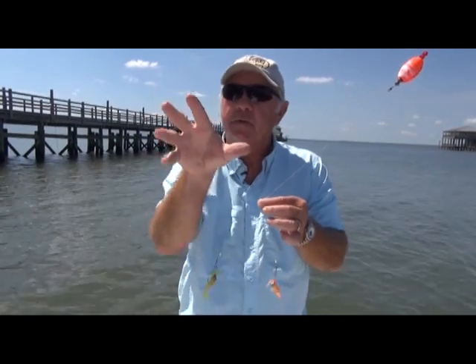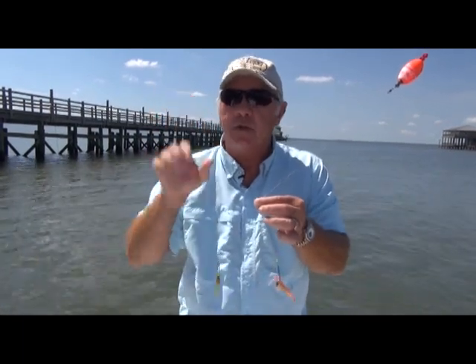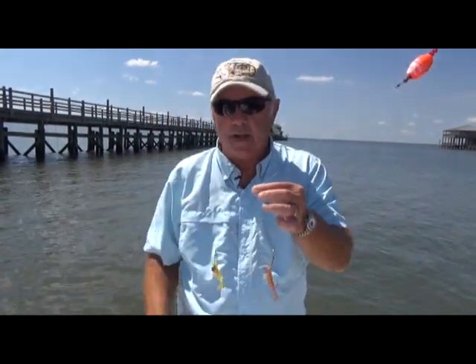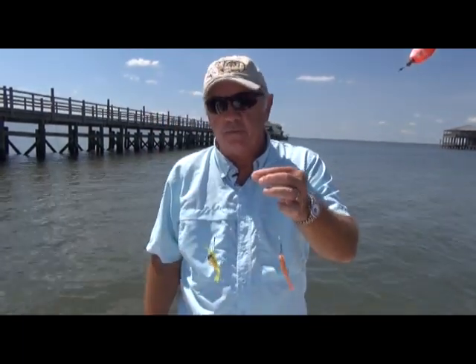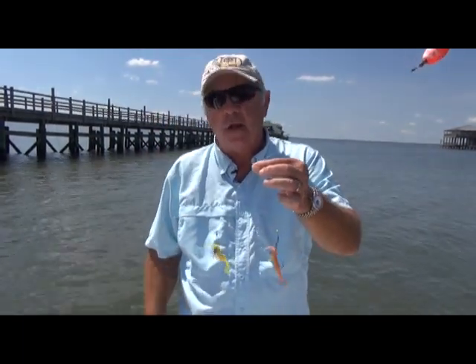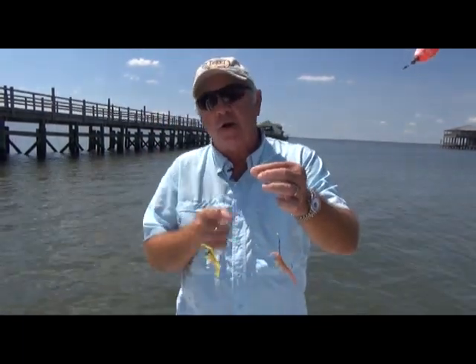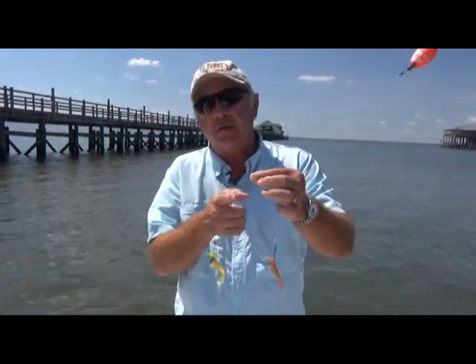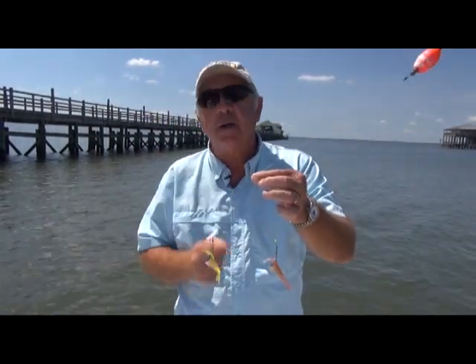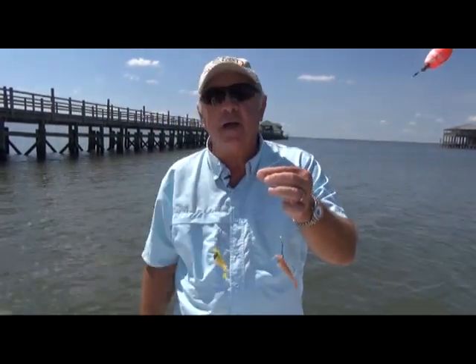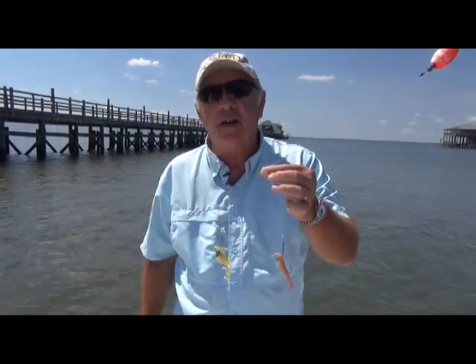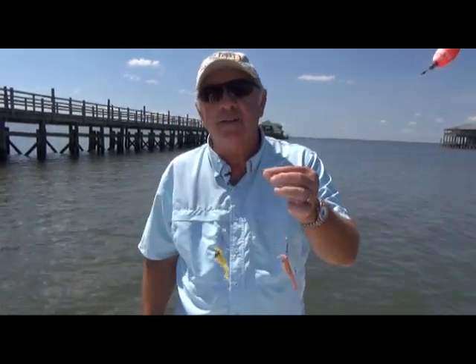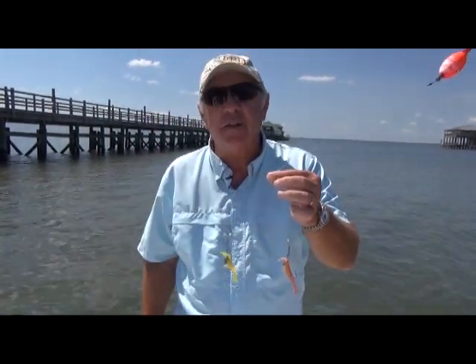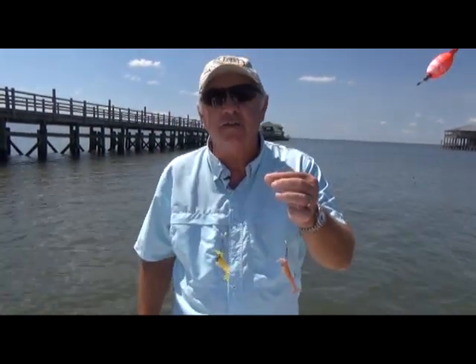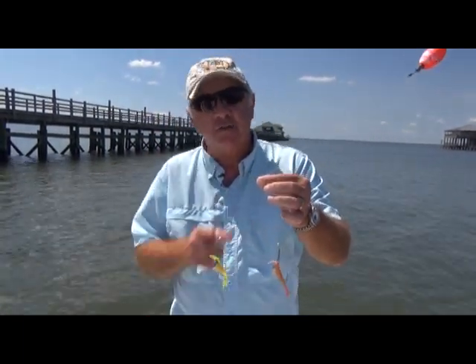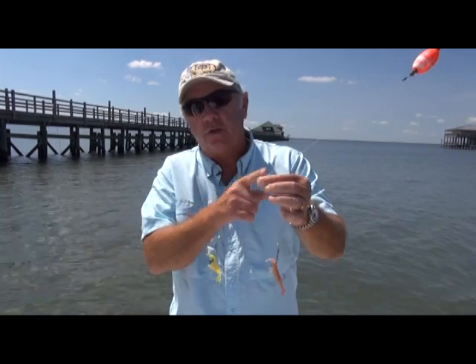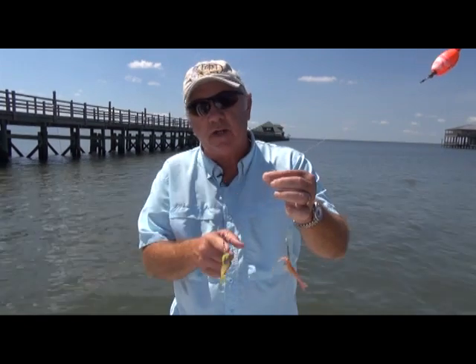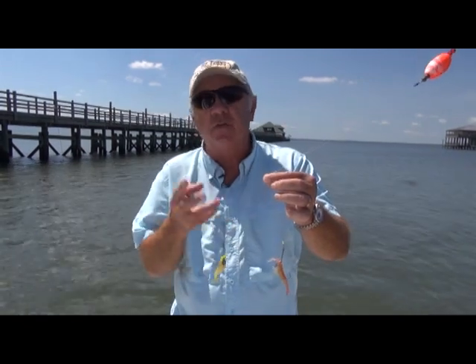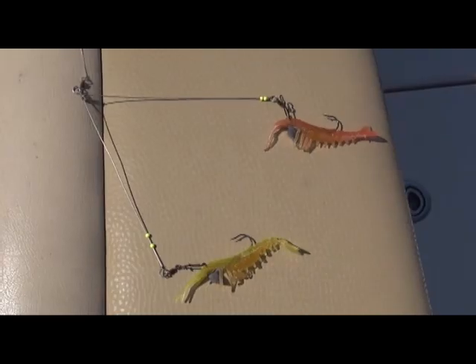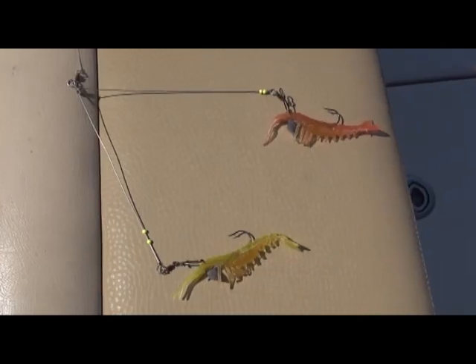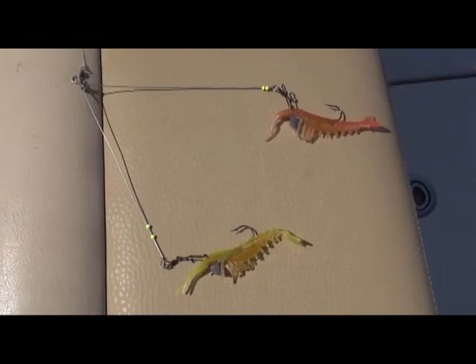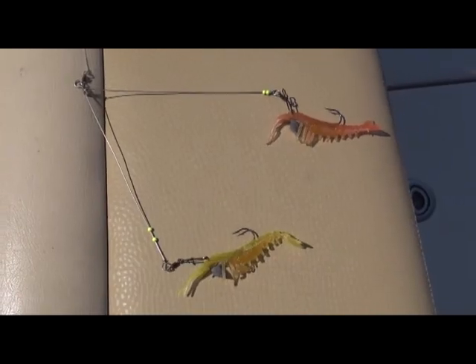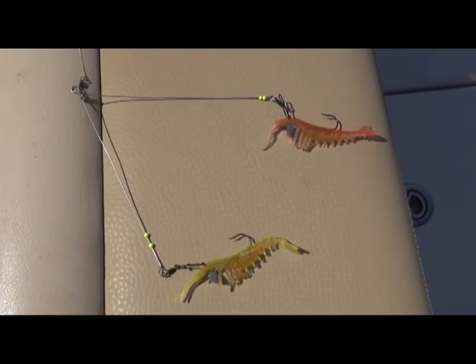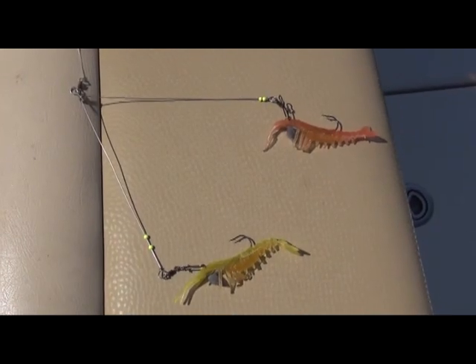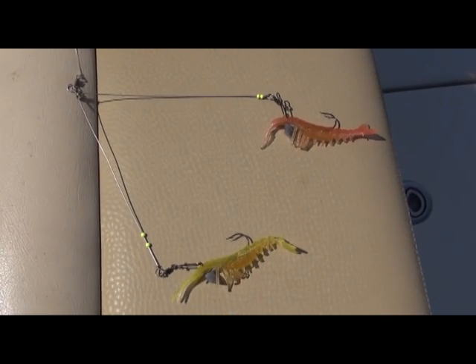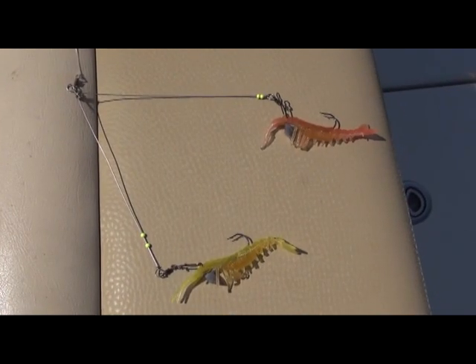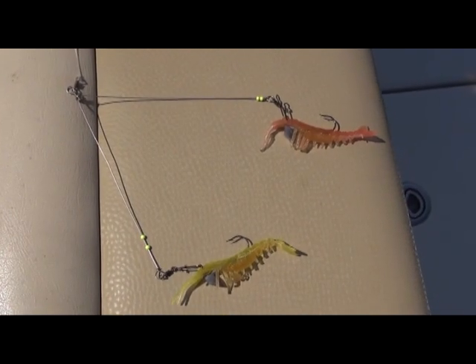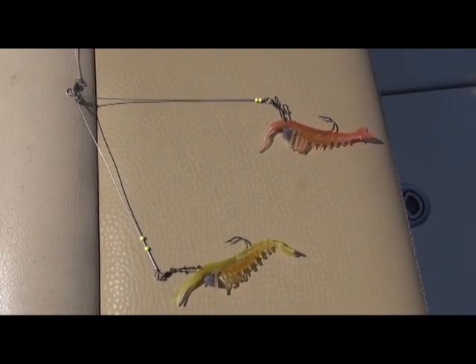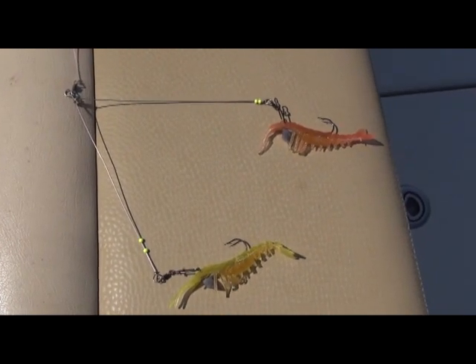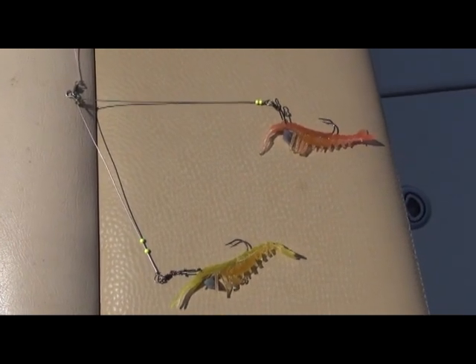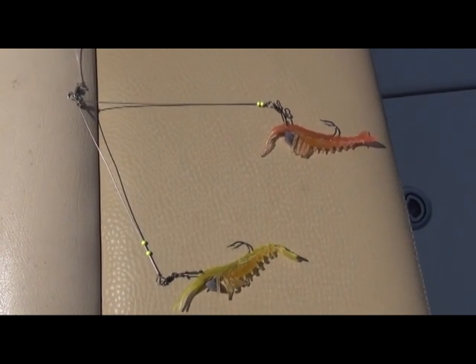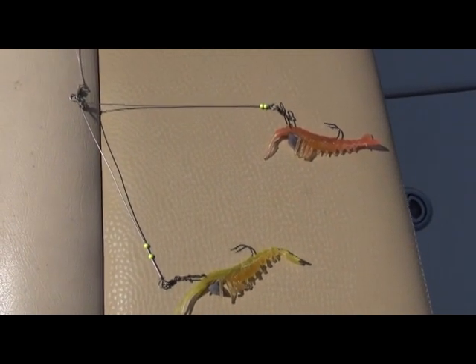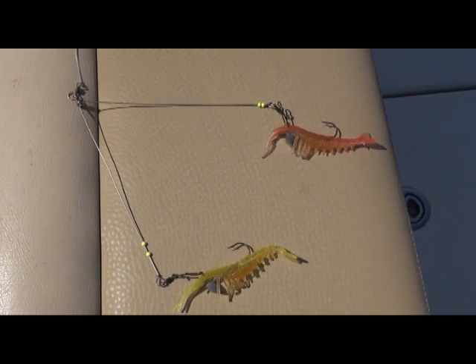Also, Spanish mackerel can't cut that stainless, so this is all stainless. It's called the V-Rig, coming online at egretbaits.com from Voodoo Shrimp.